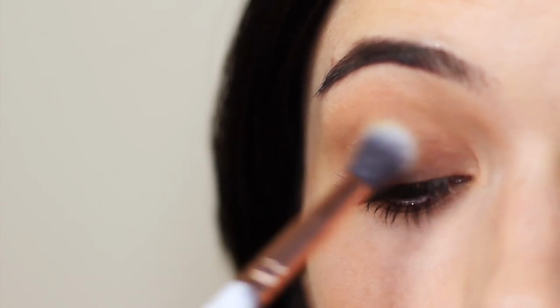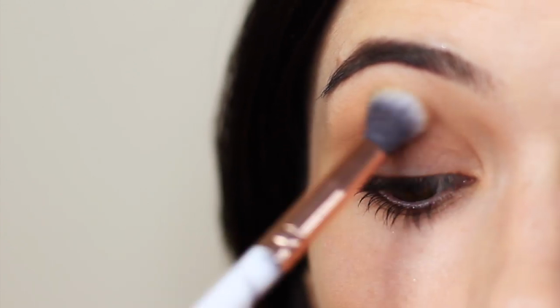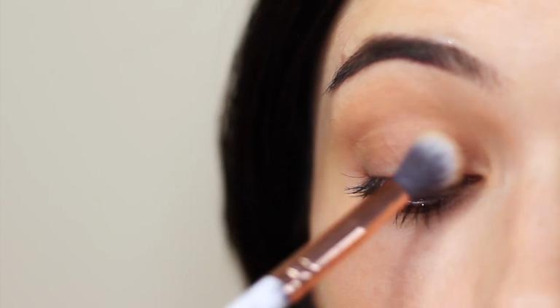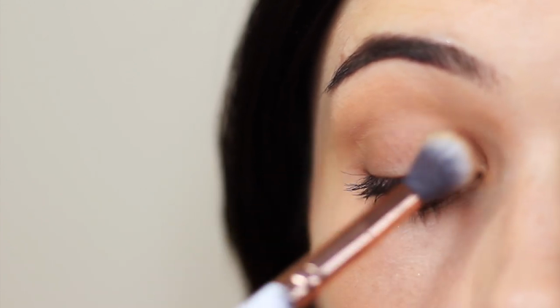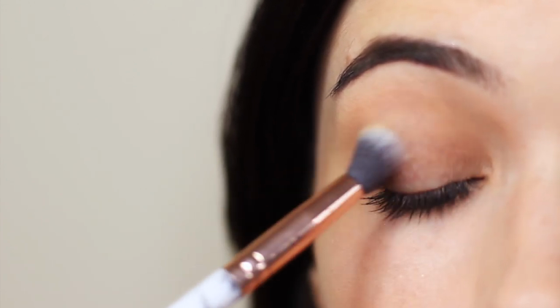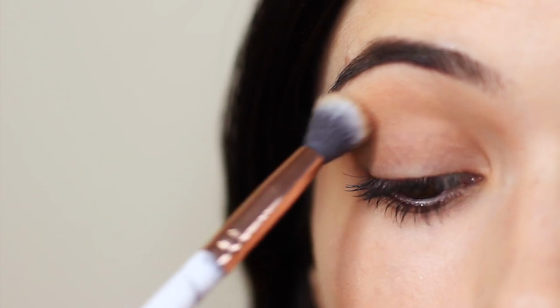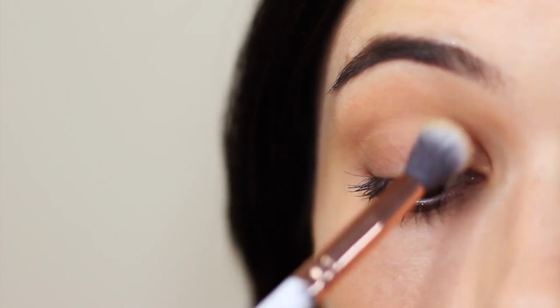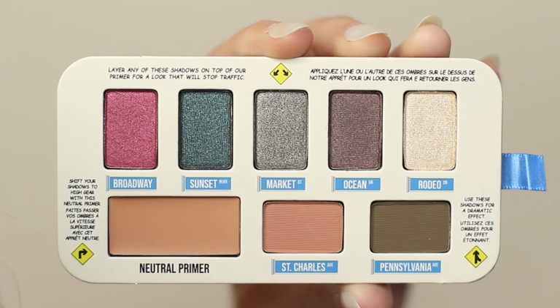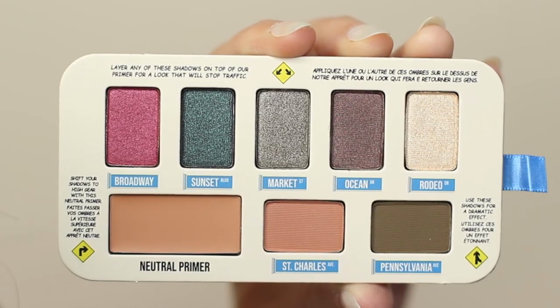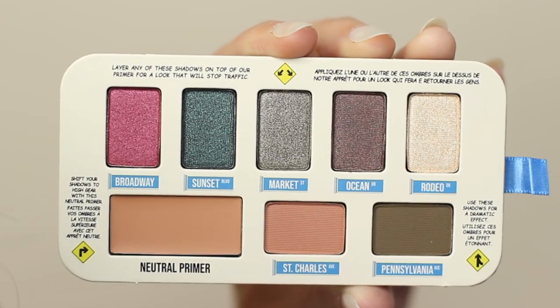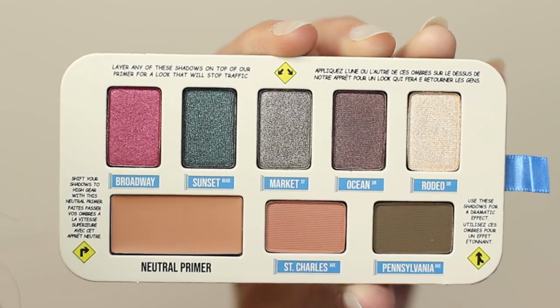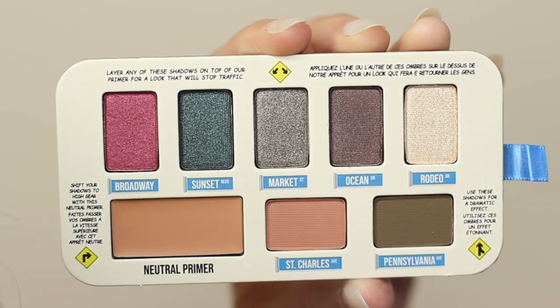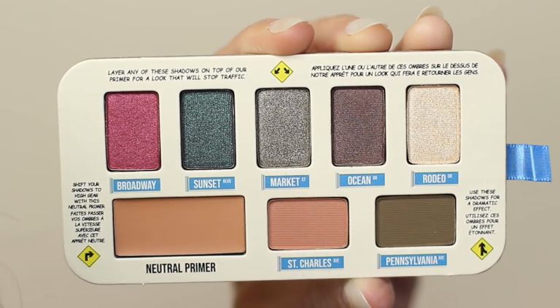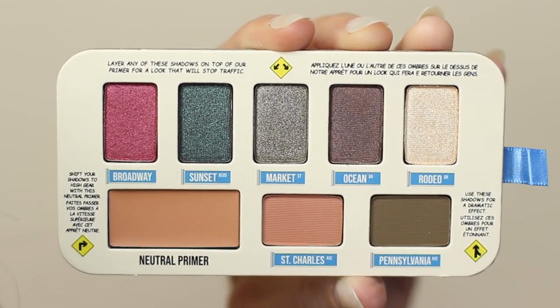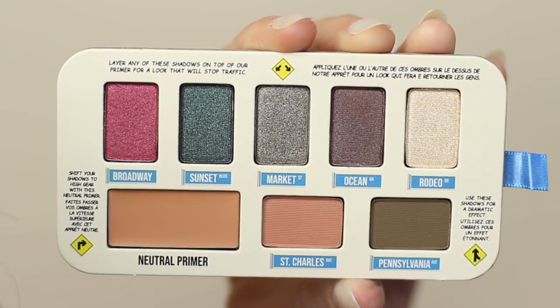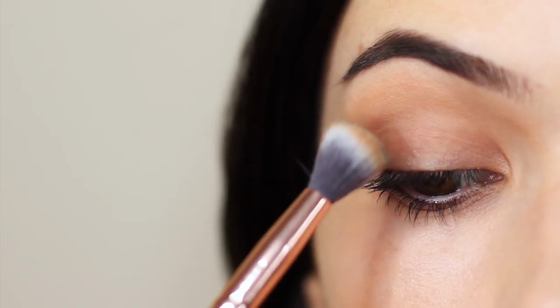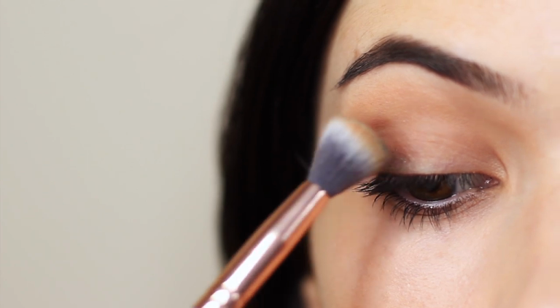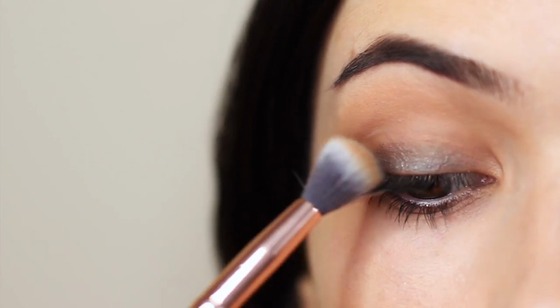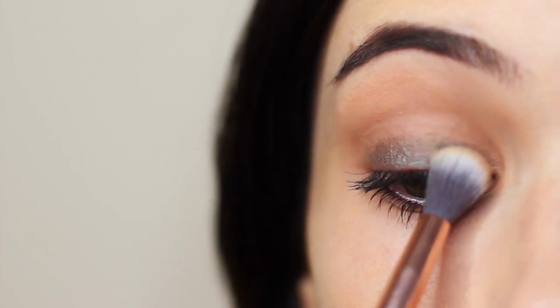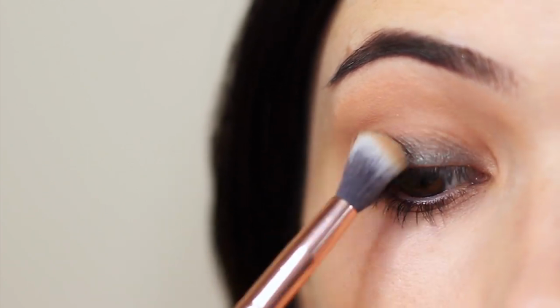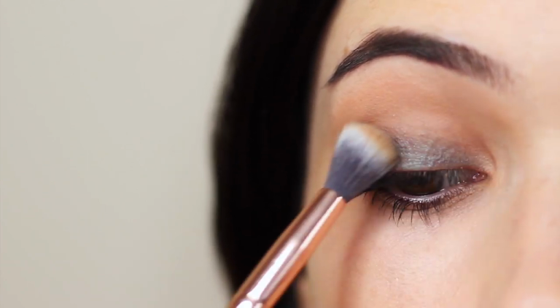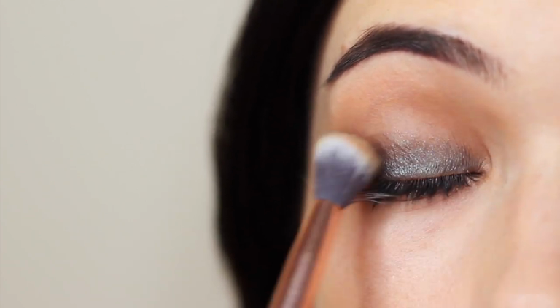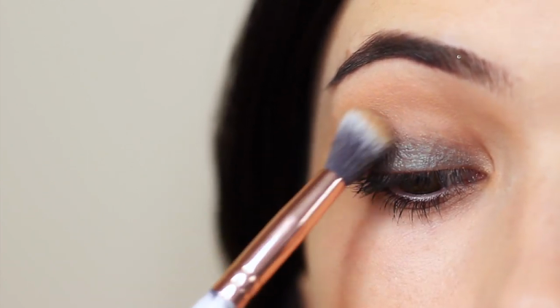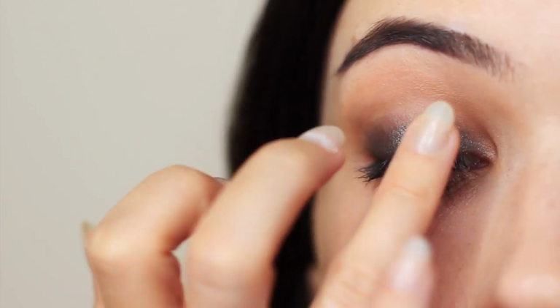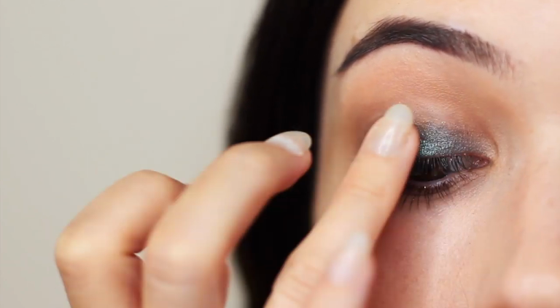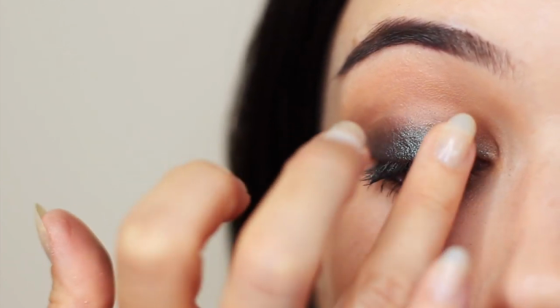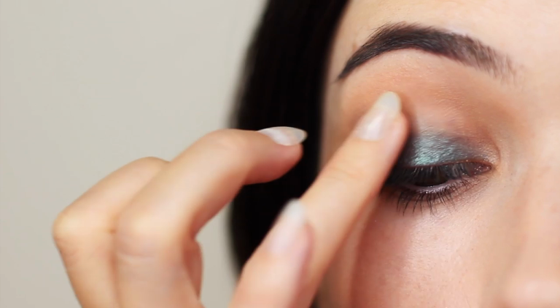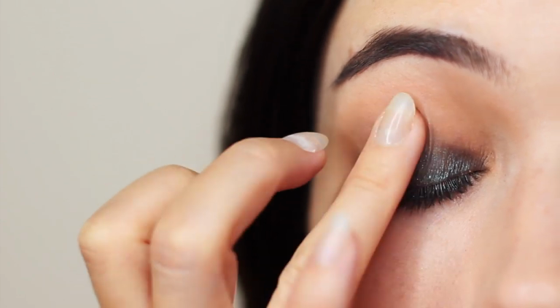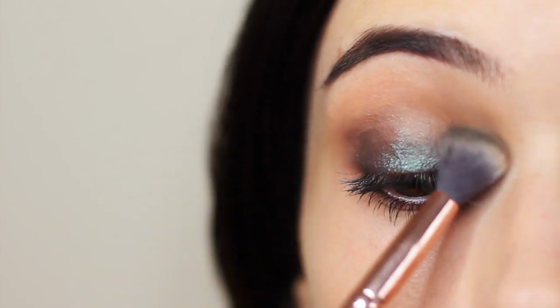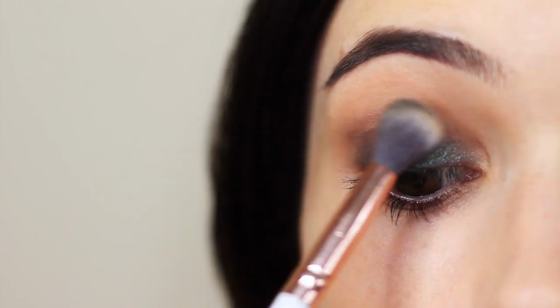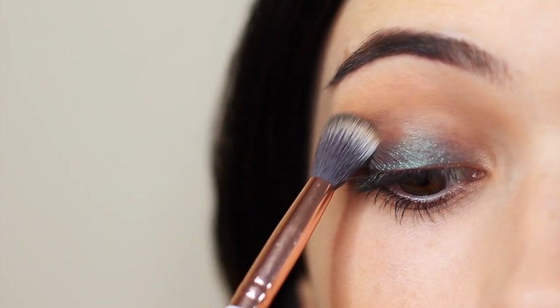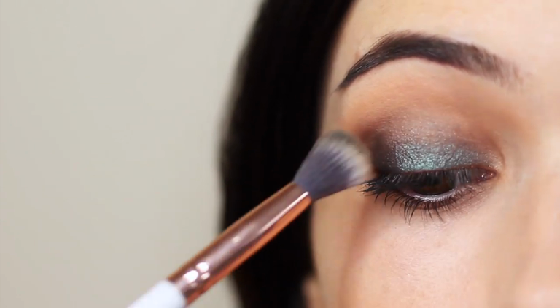This went all over the lid using a blending brush. Then I took the green and applied it with a blending brush to start with, but then I wanted to really pack it on so I used my fingertips just to press it on there, and then used the blending brush again just to soften out any harsh lines.